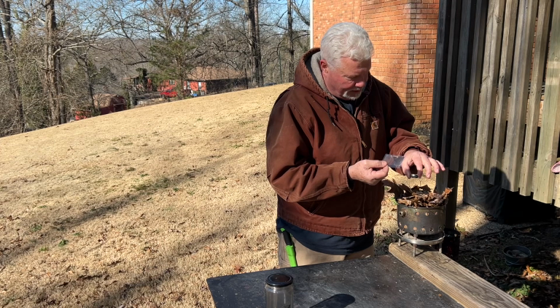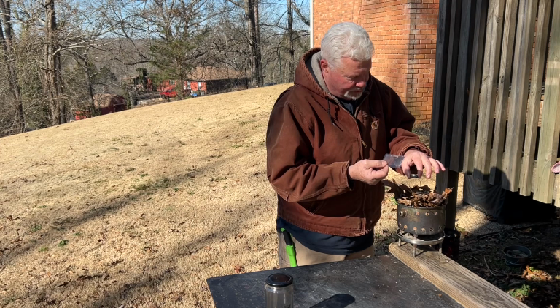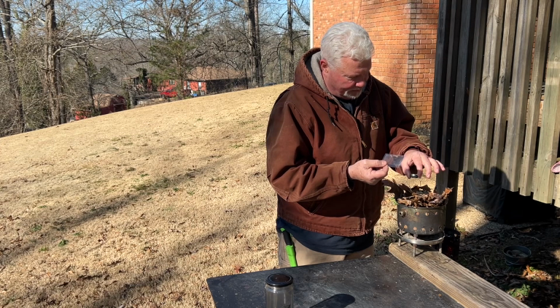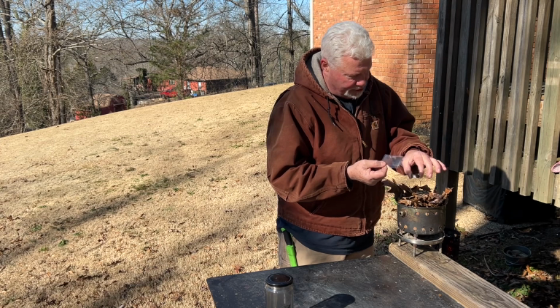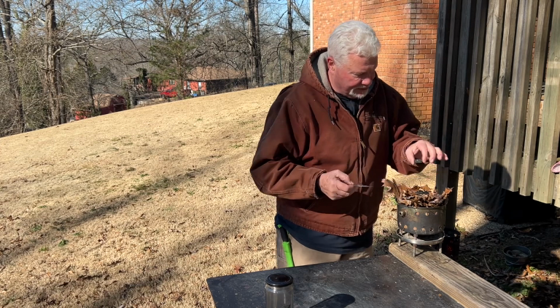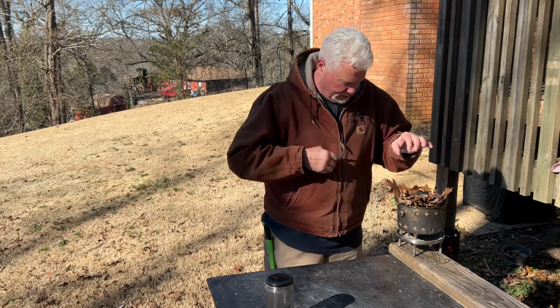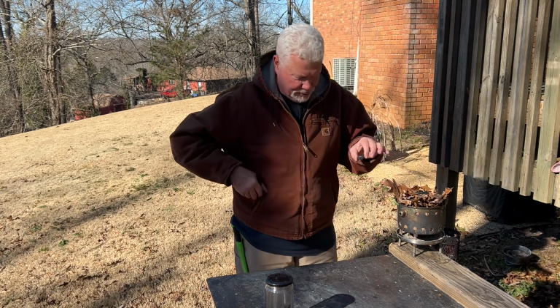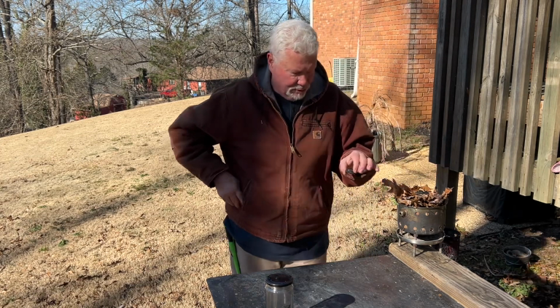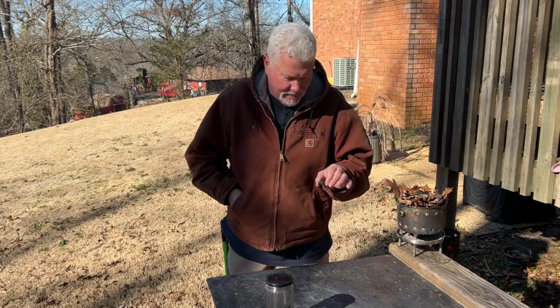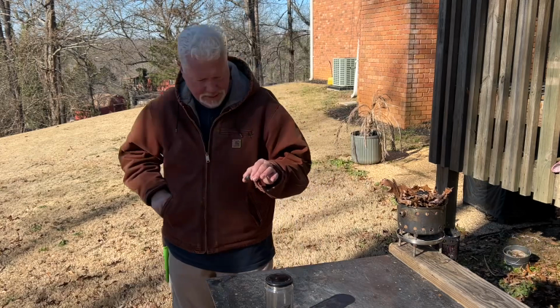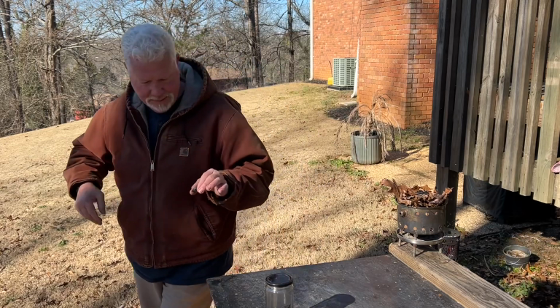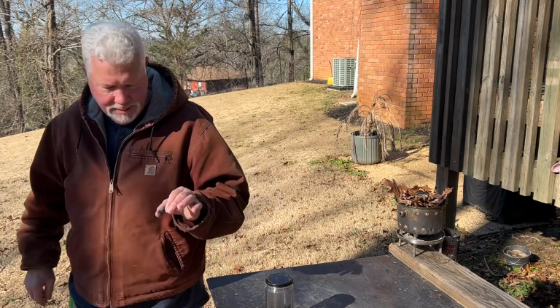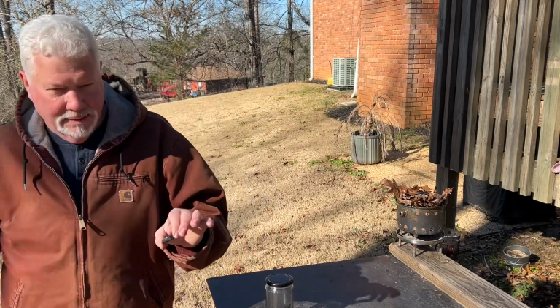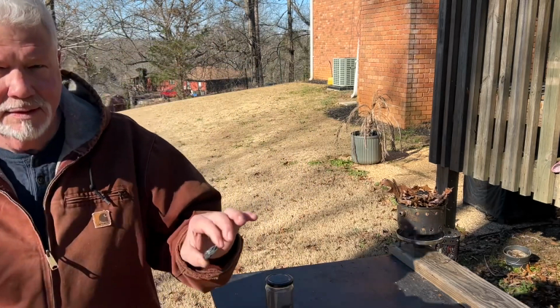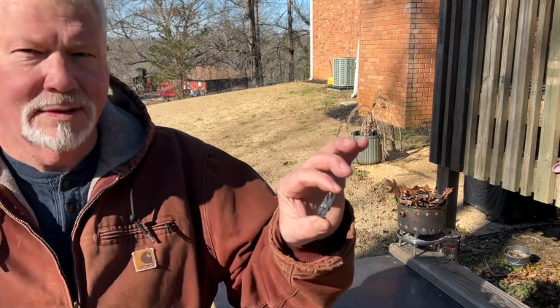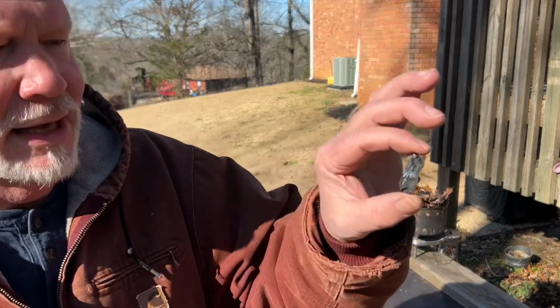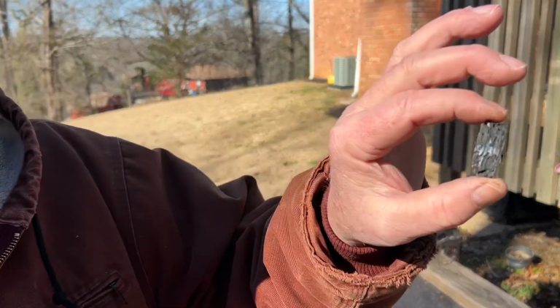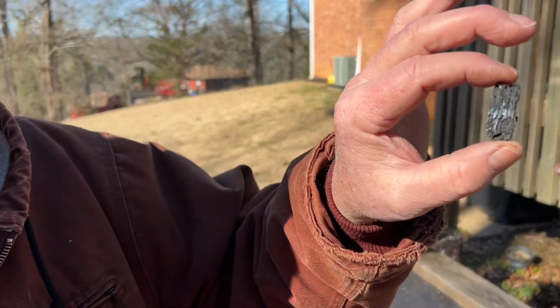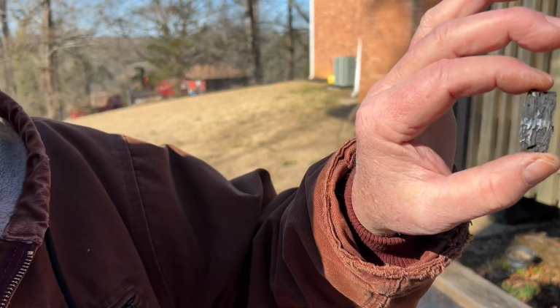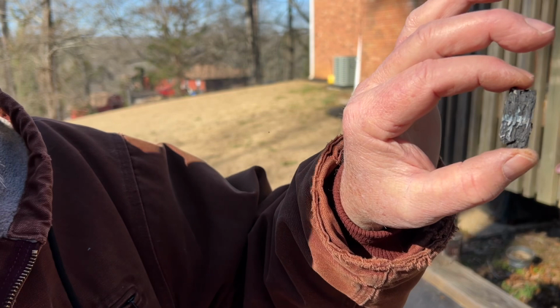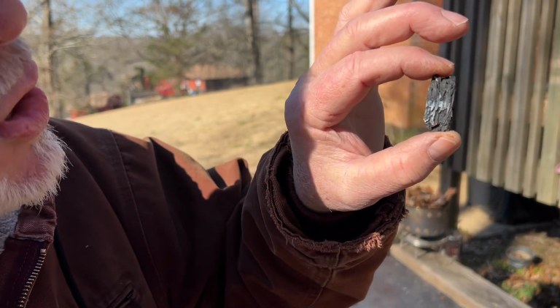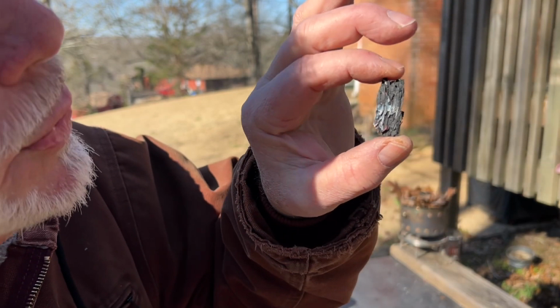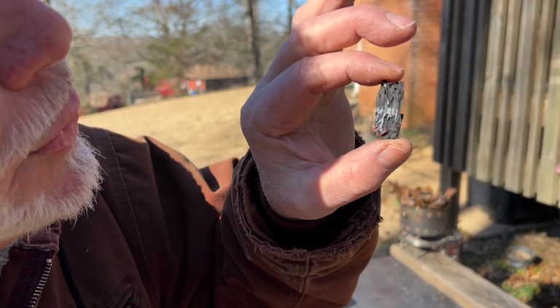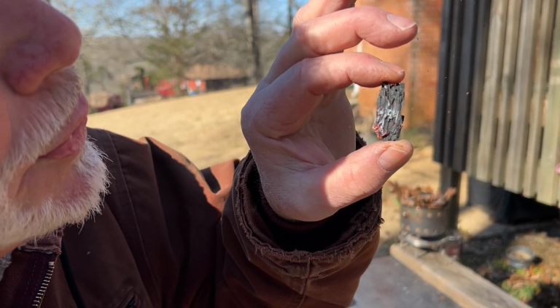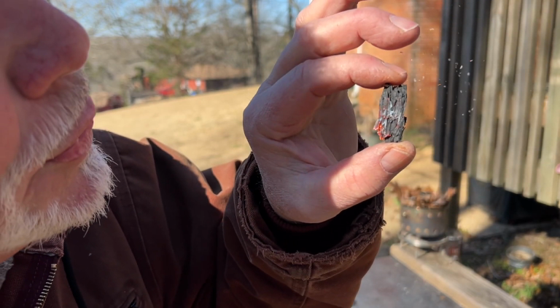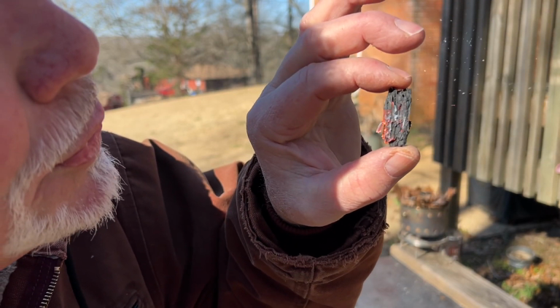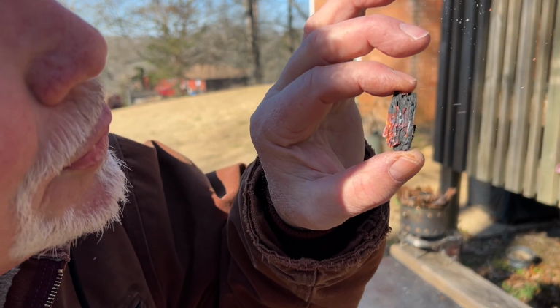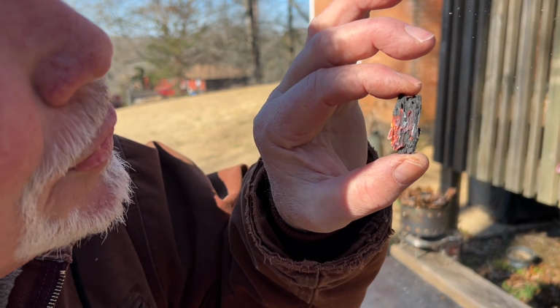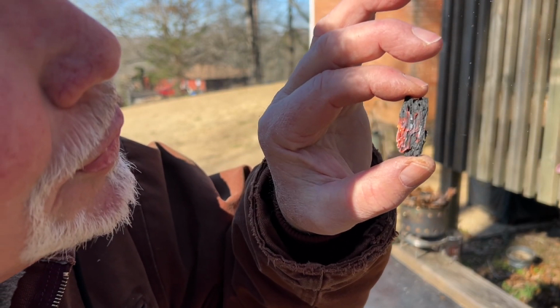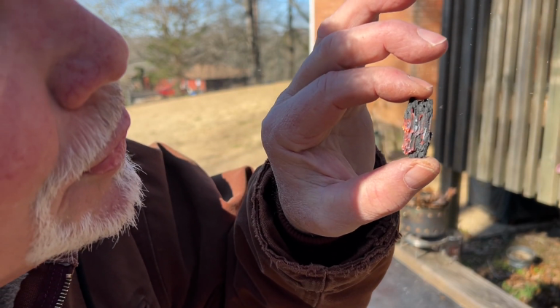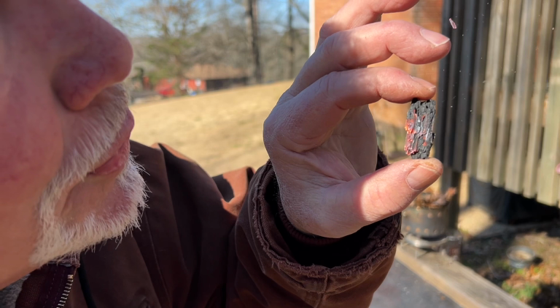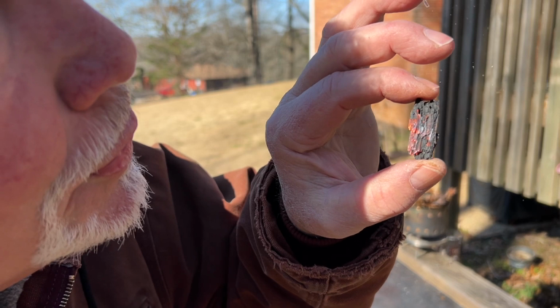I usually tell people to wear shades when doing solar experiments. But that ignites so quickly you really don't need them.